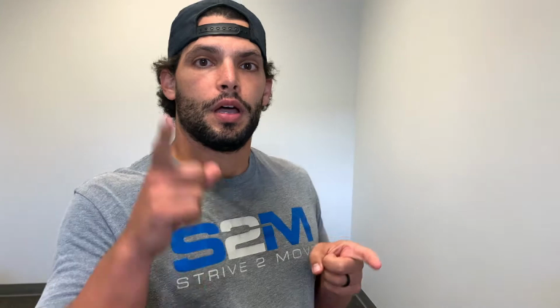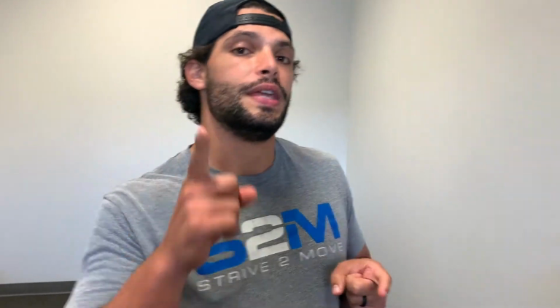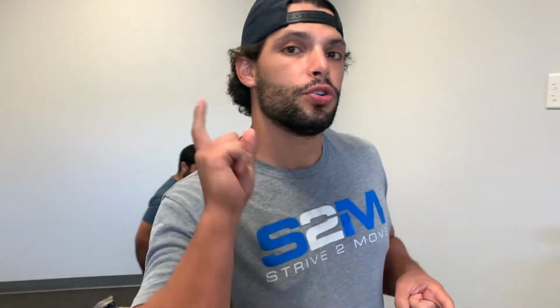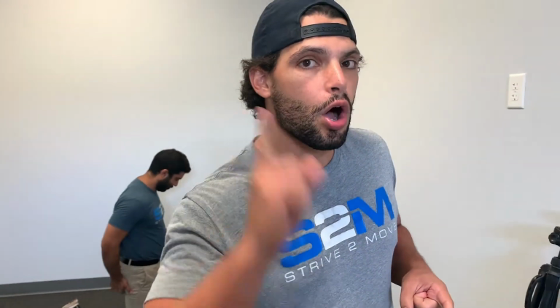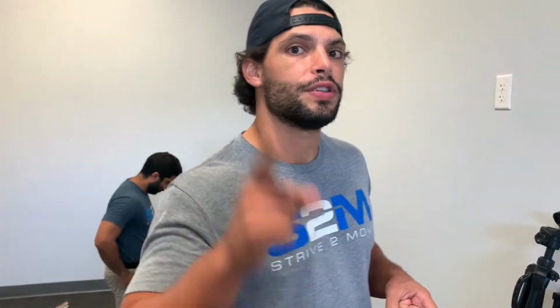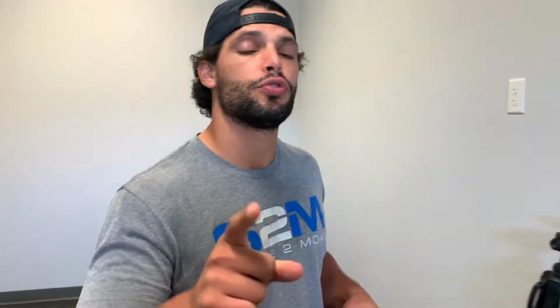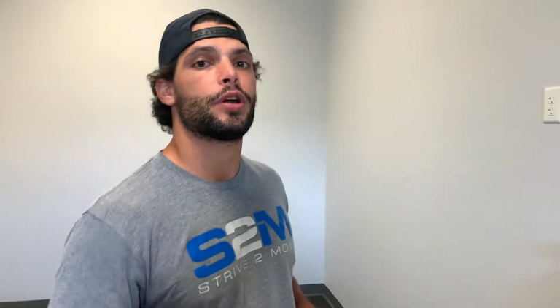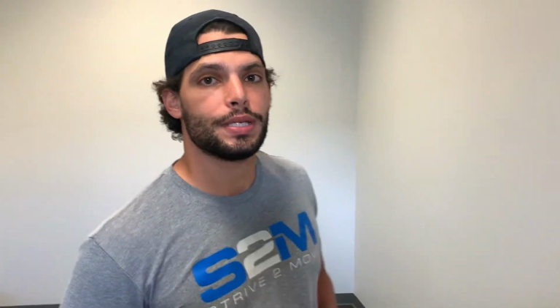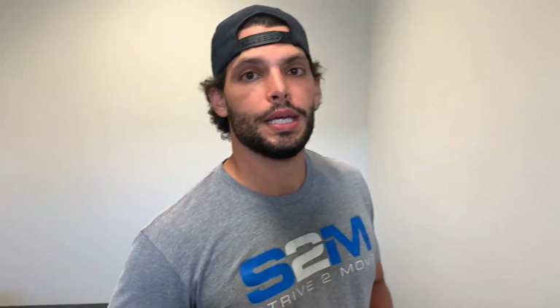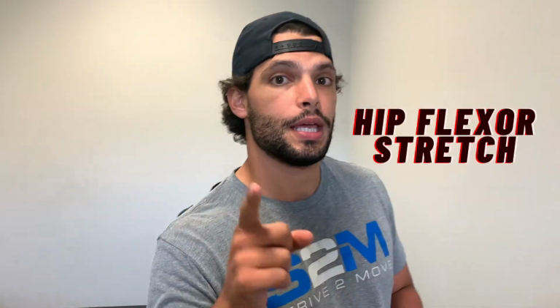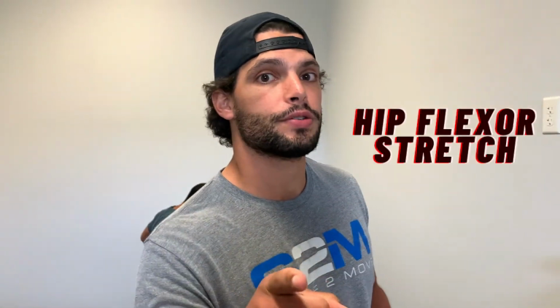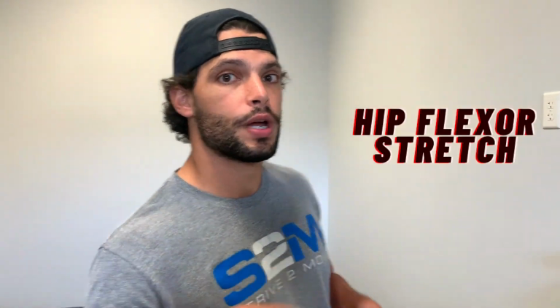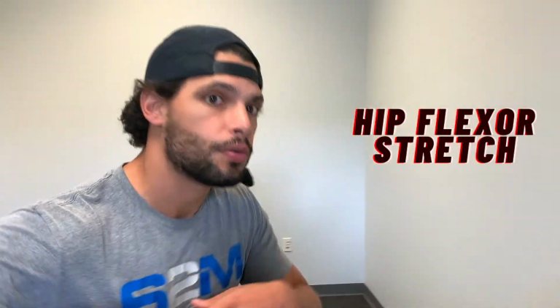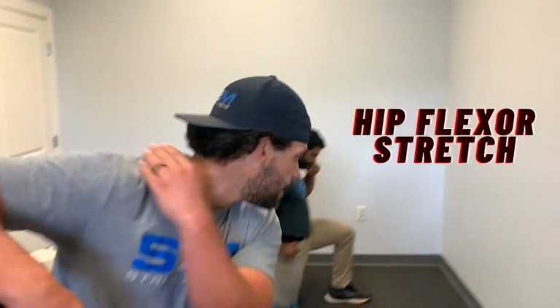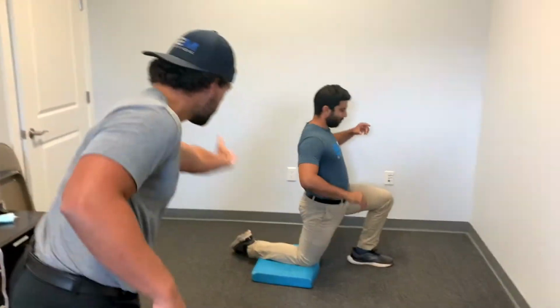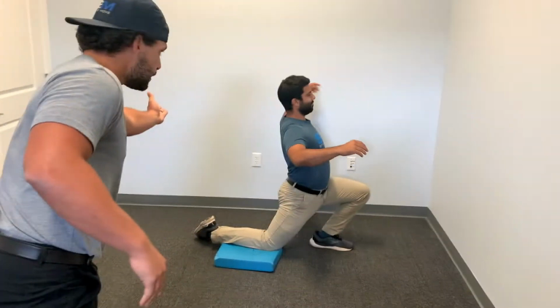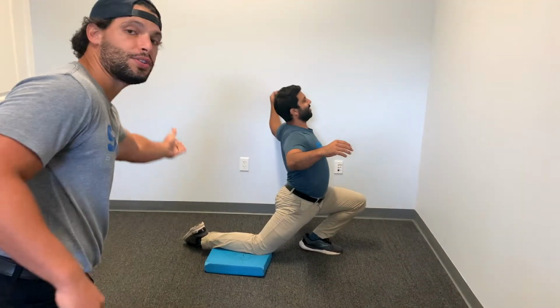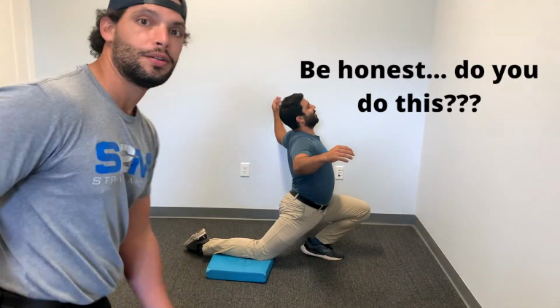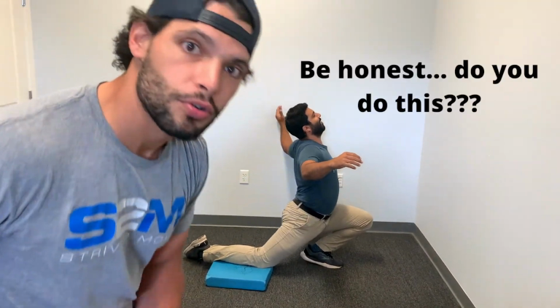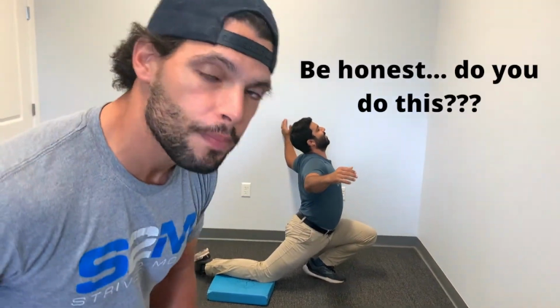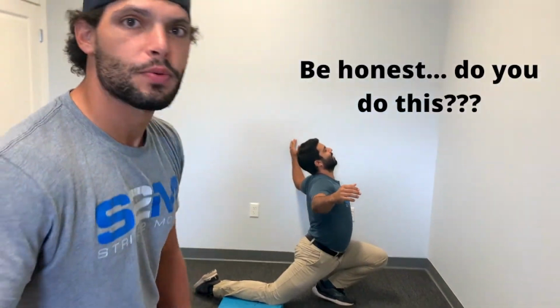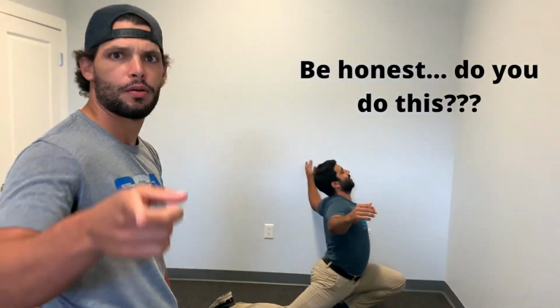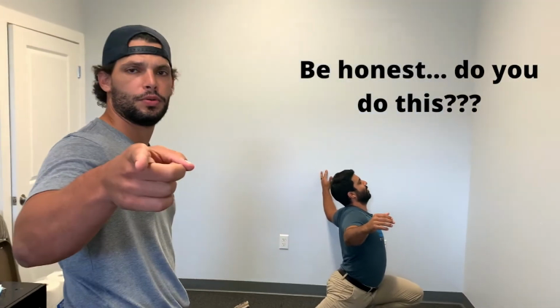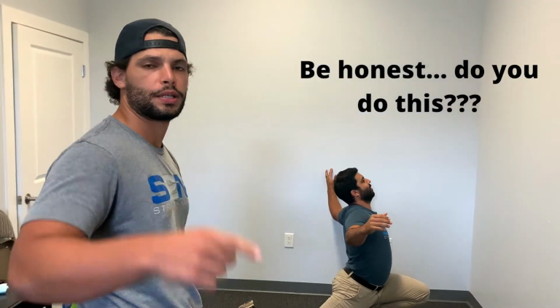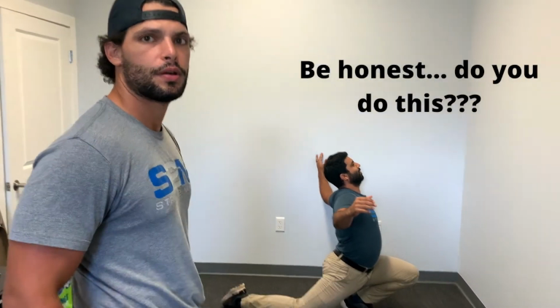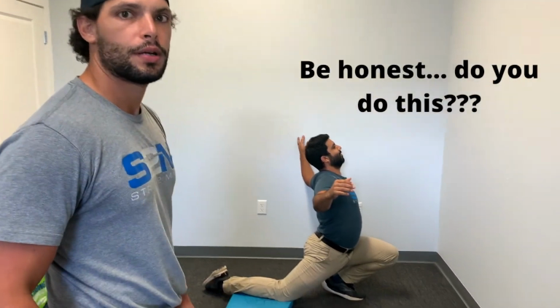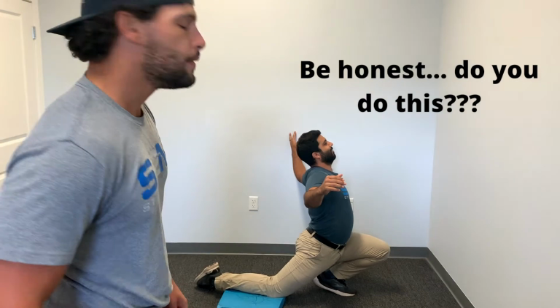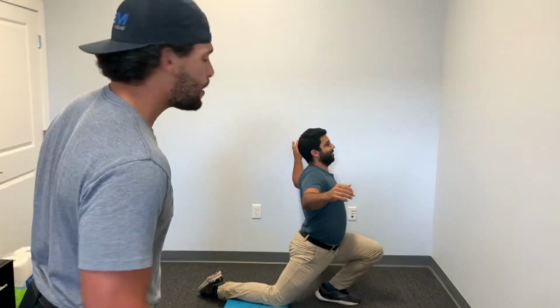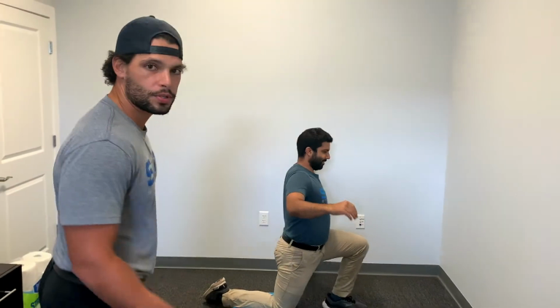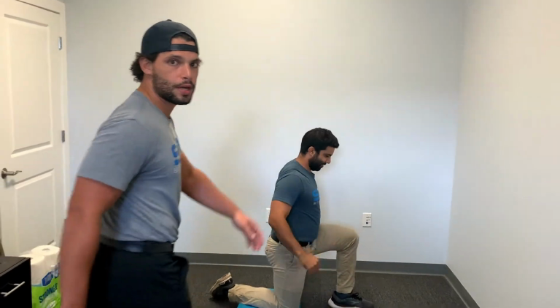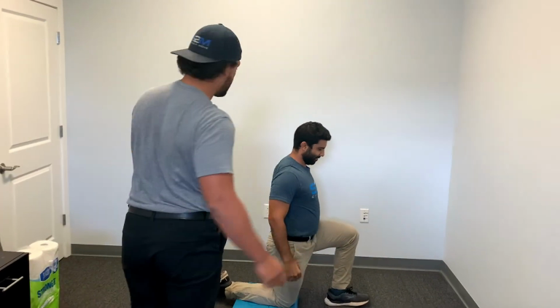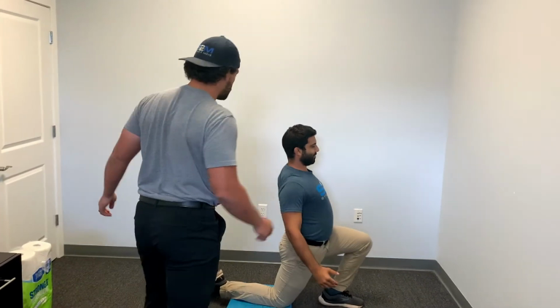The most often screwed up stretch we see is the hip flexor stretch. We have Ashton here screwing it up. This is what you would do it like this — 100%. This is how most people would do the hip flexor stretch.